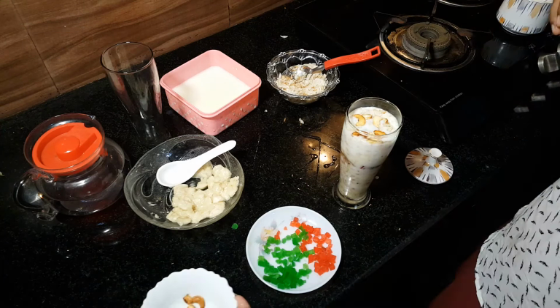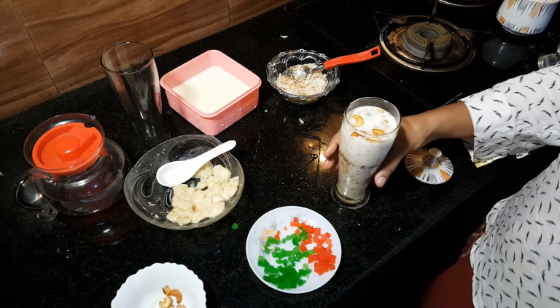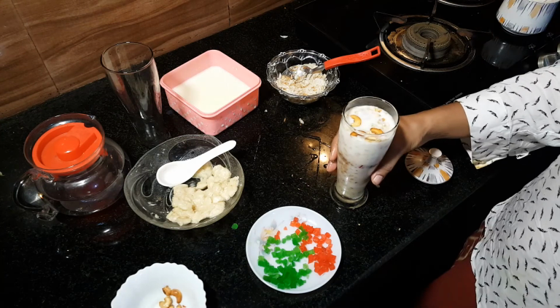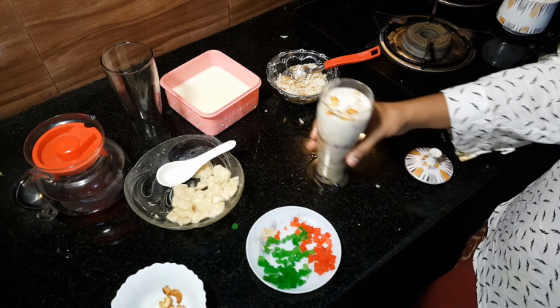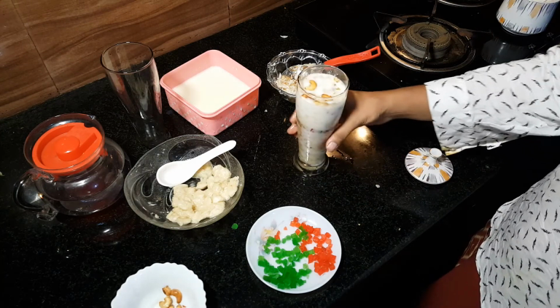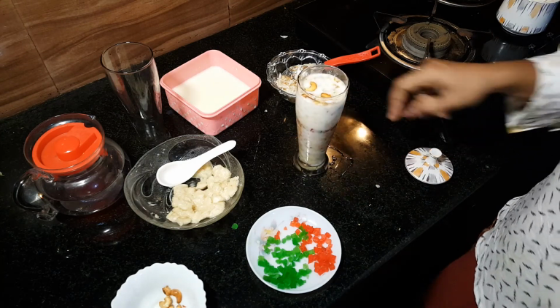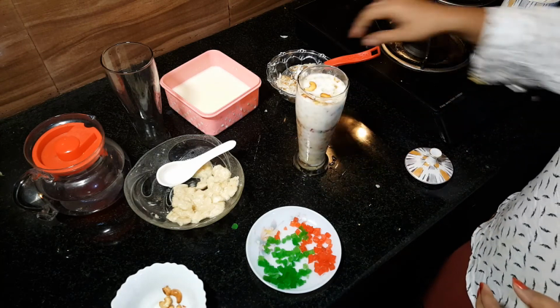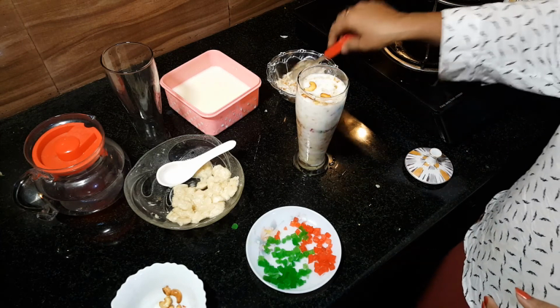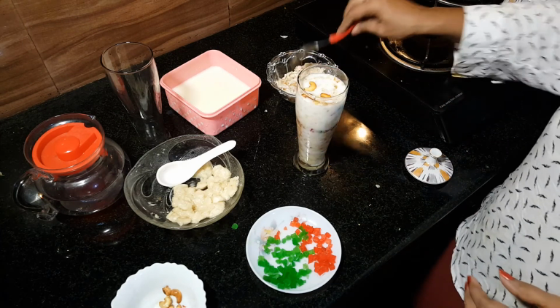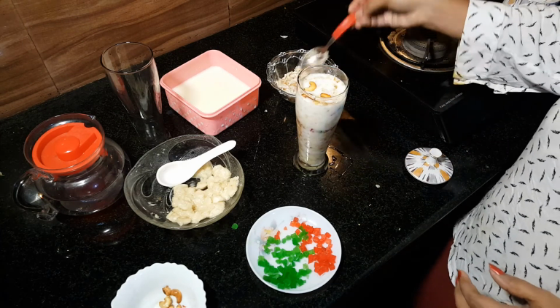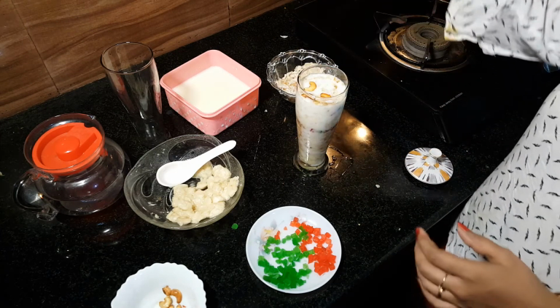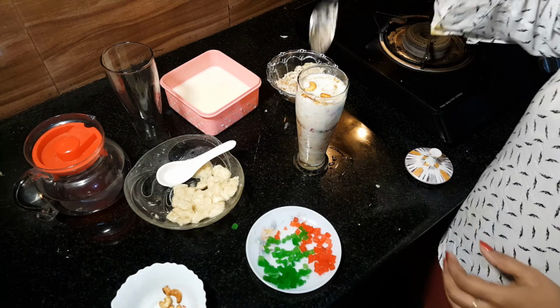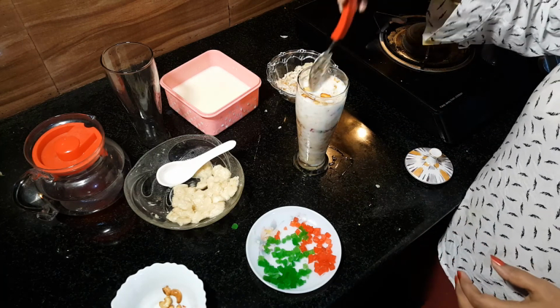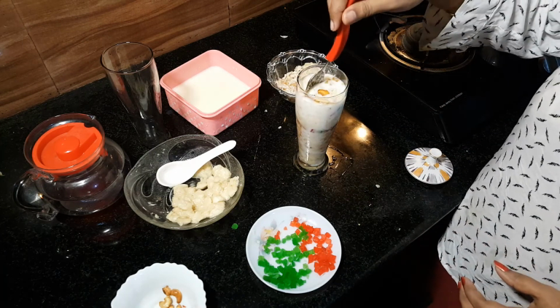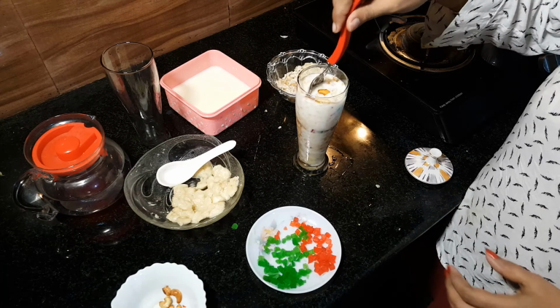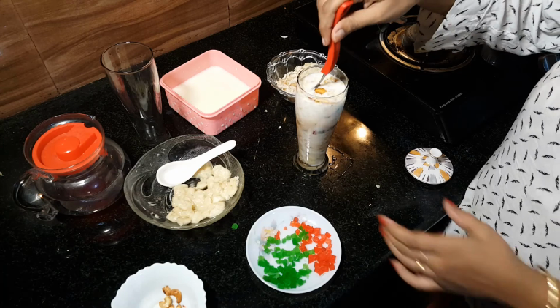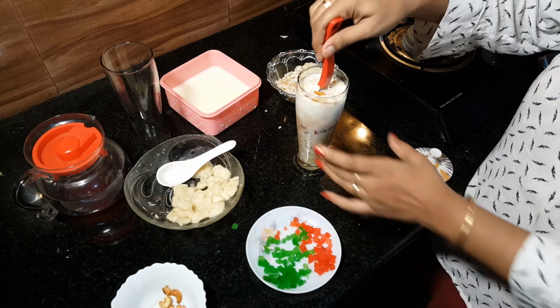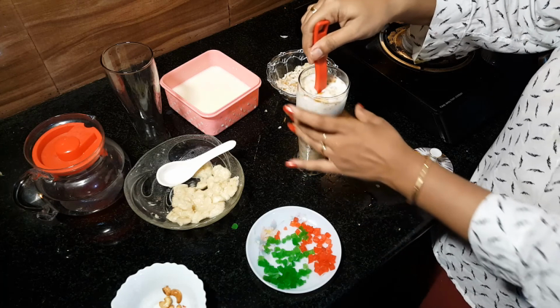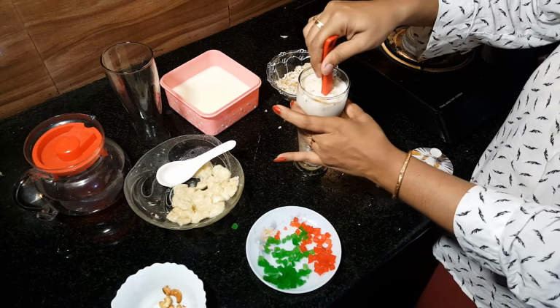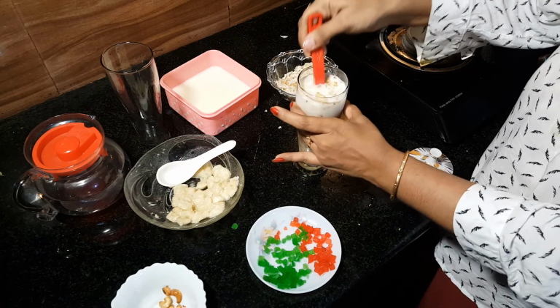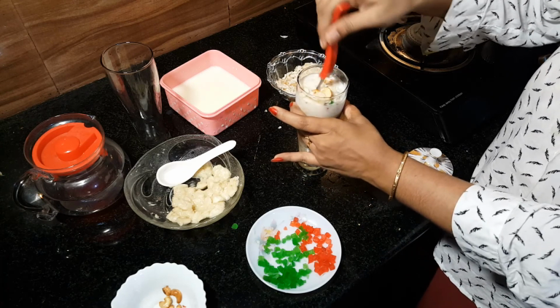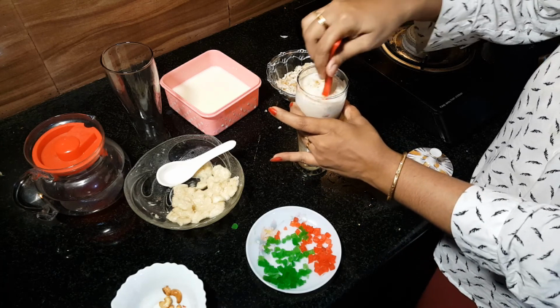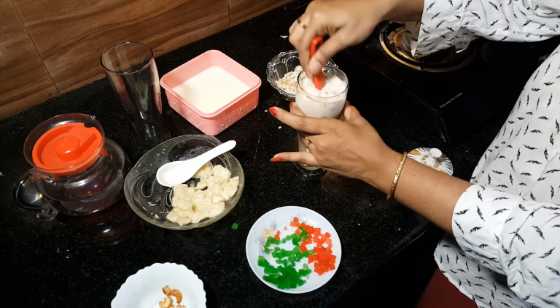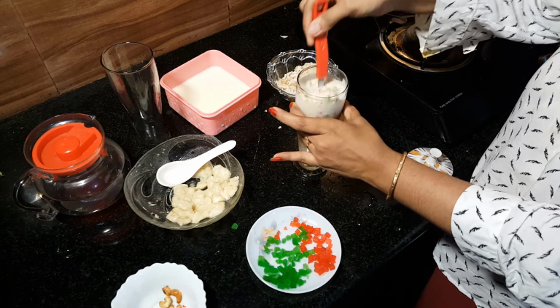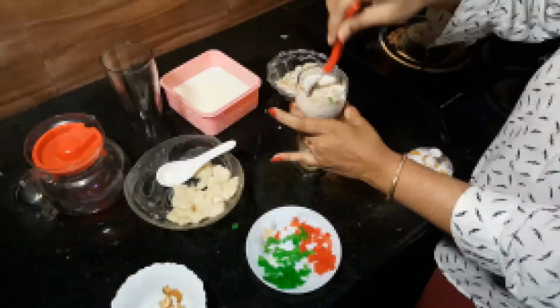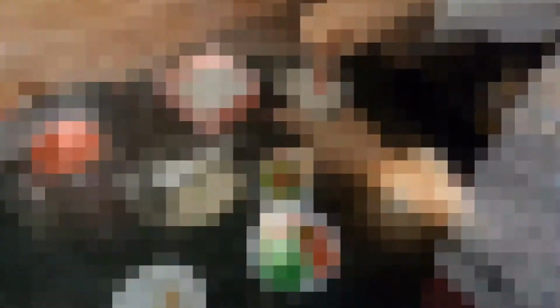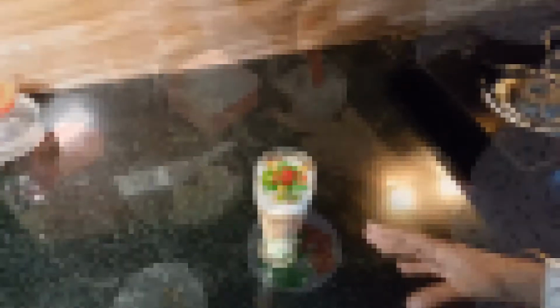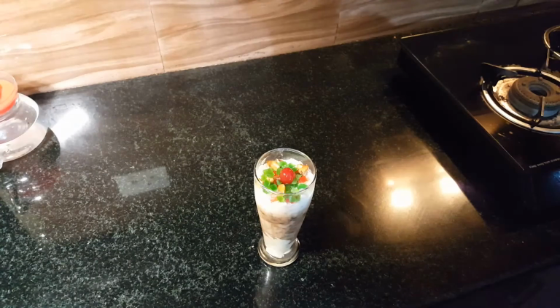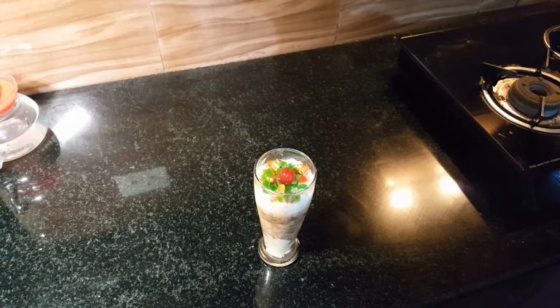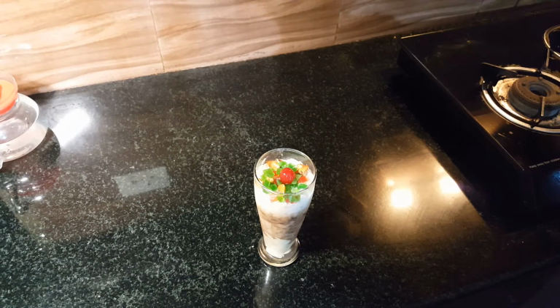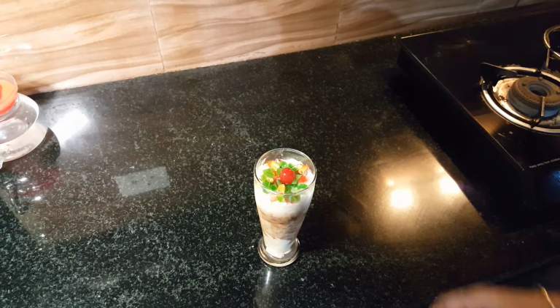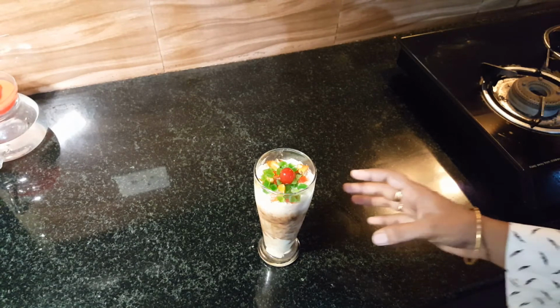It is simple, we will mix it like this. We will mix it with a spoon. Let's mix it all together. Now we are ready to taste the oil milk.